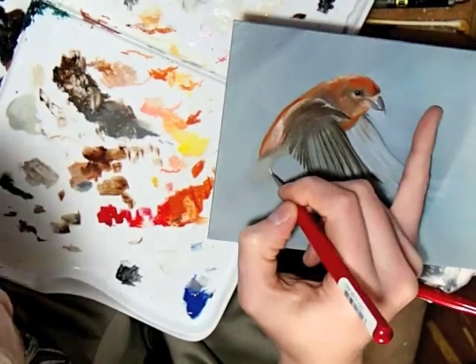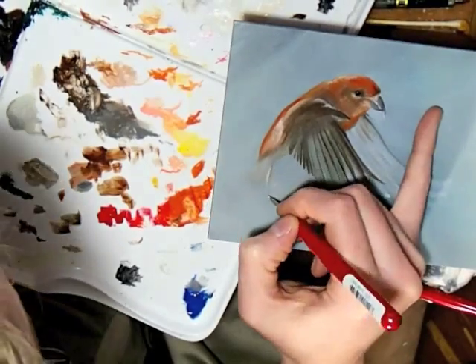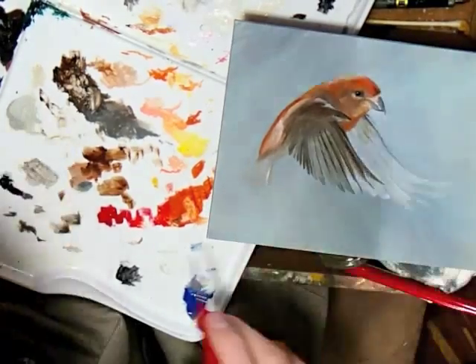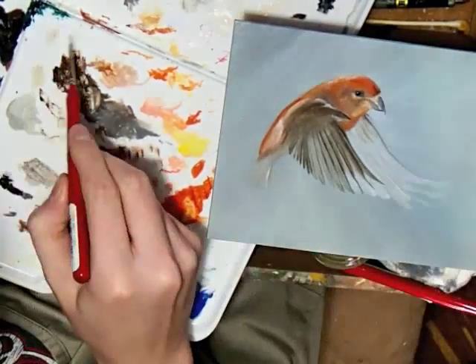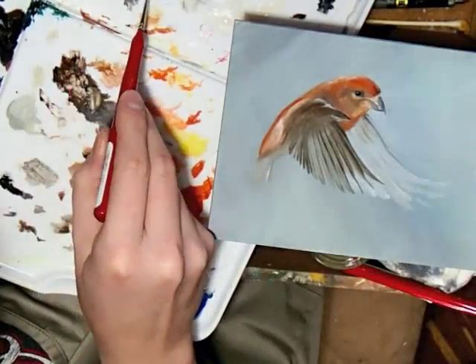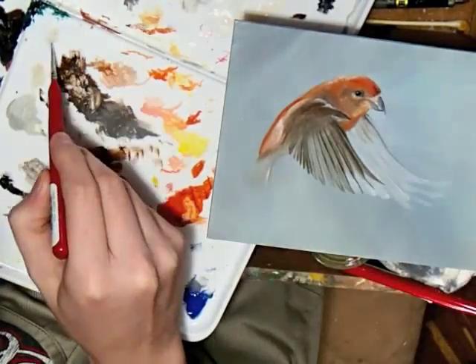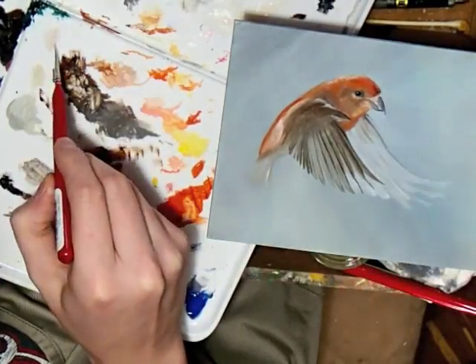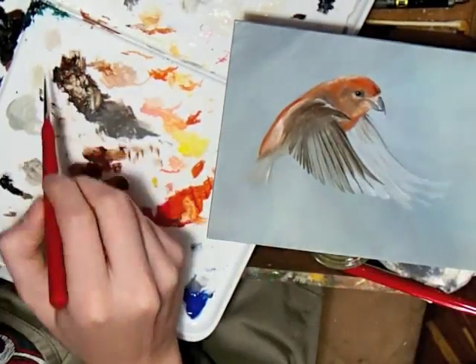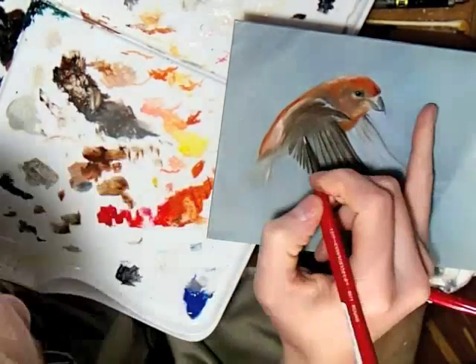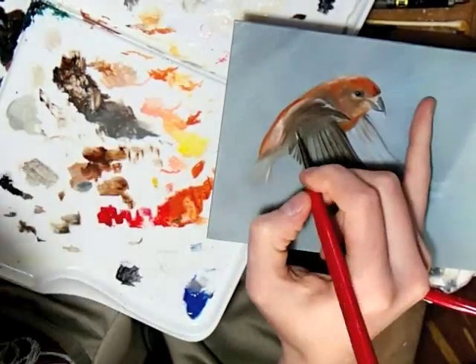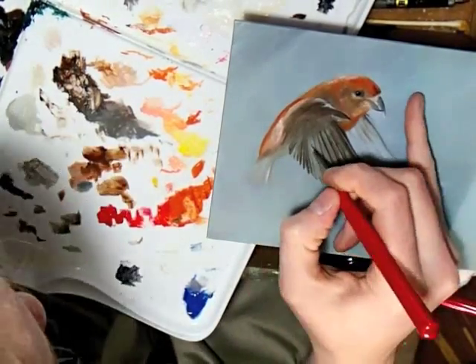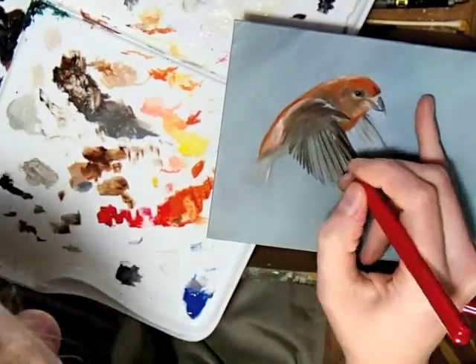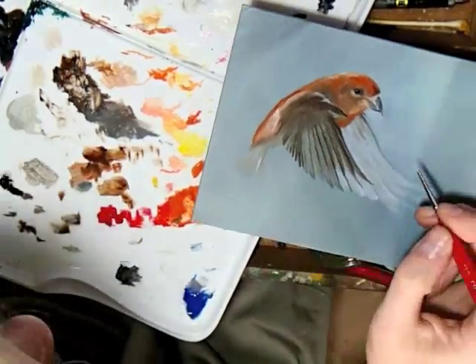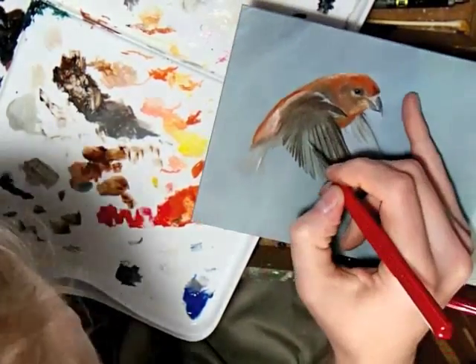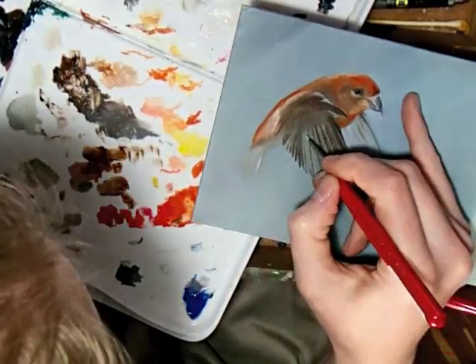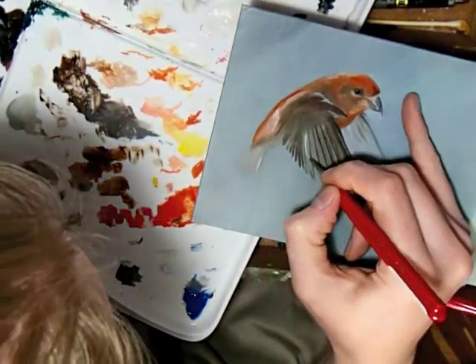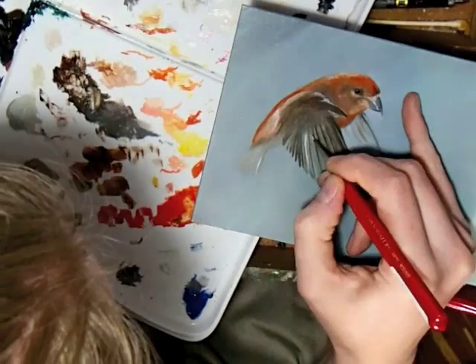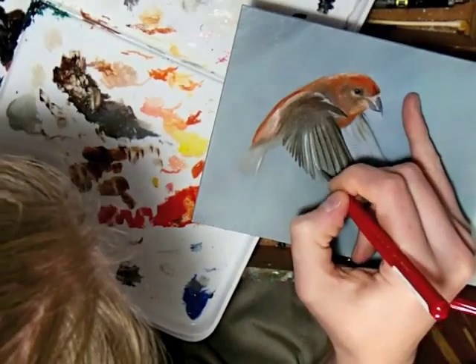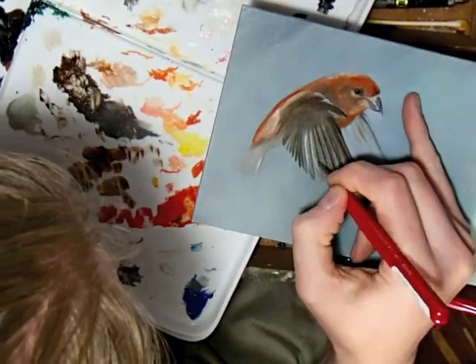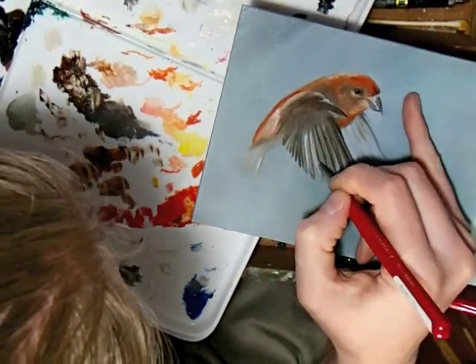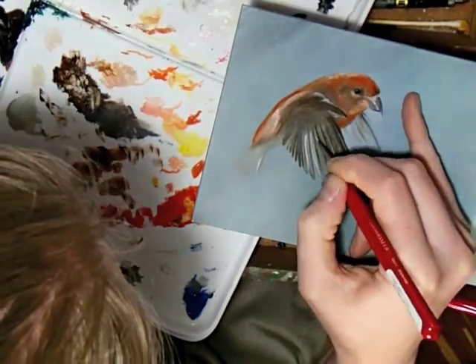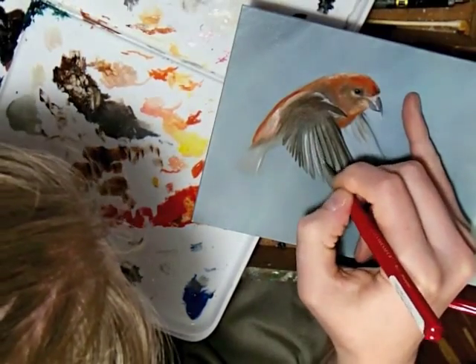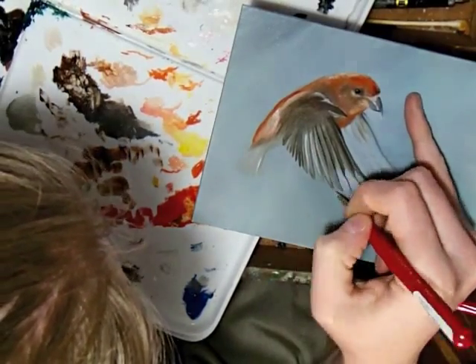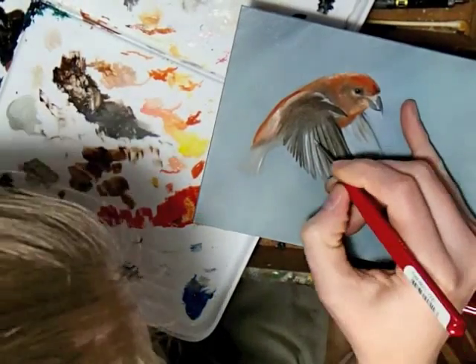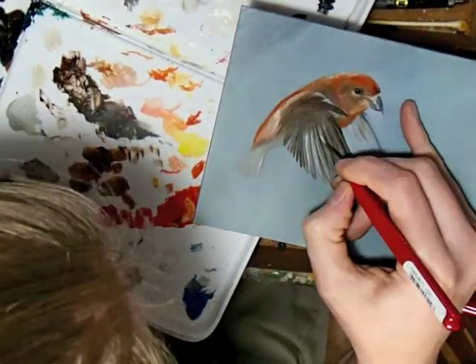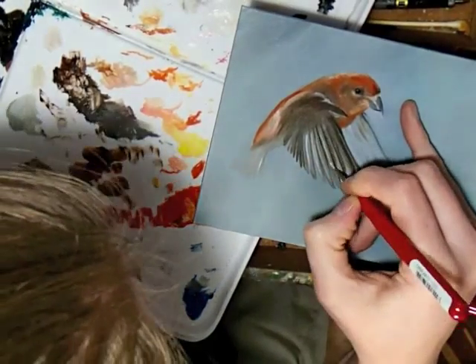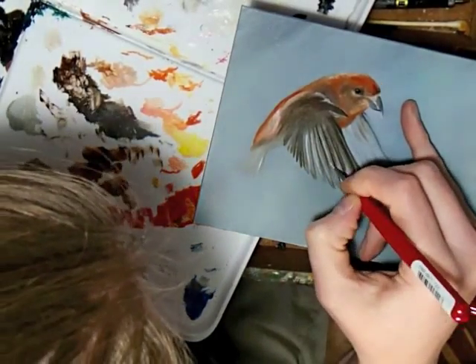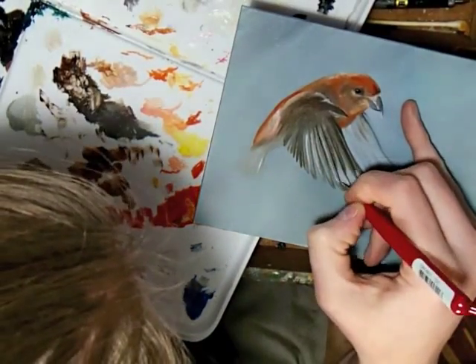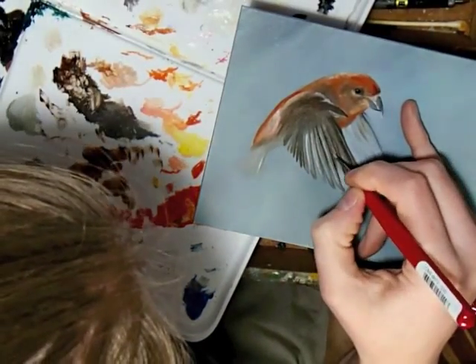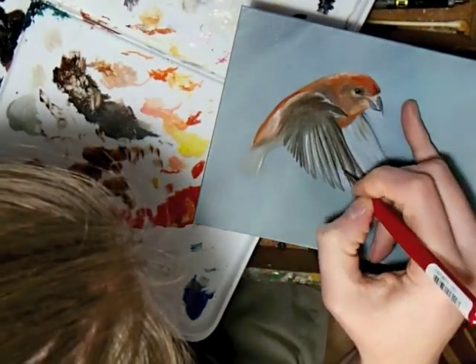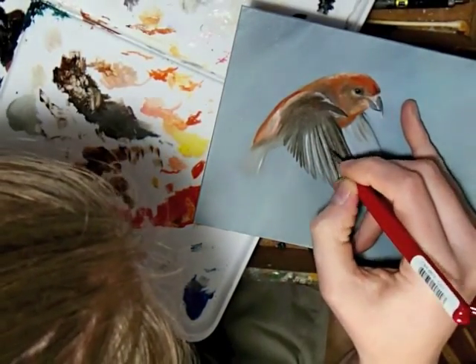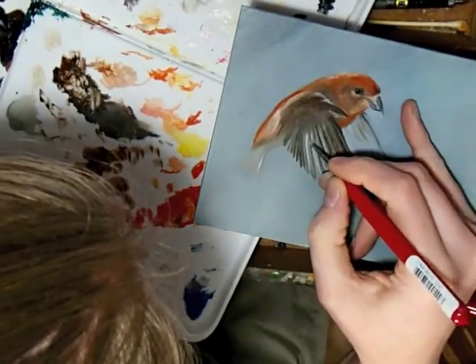When a painting is wet, the pinky bracing doesn't work quite as well, so I do use a T-square to help brace my hand over top of the painting. You'll see that in future clips.